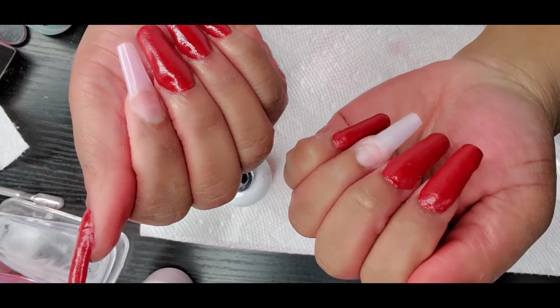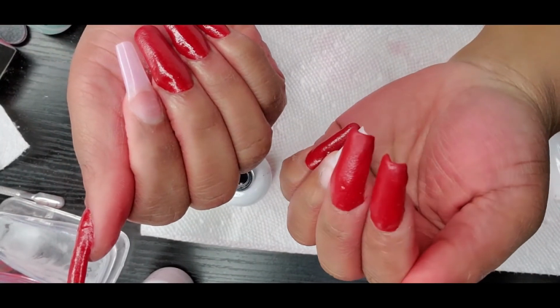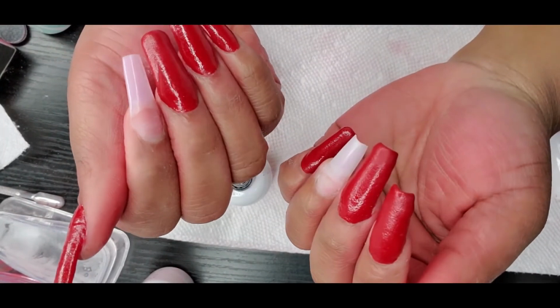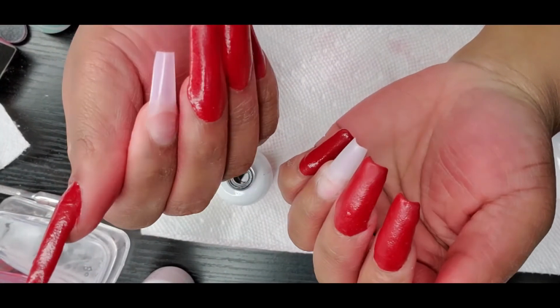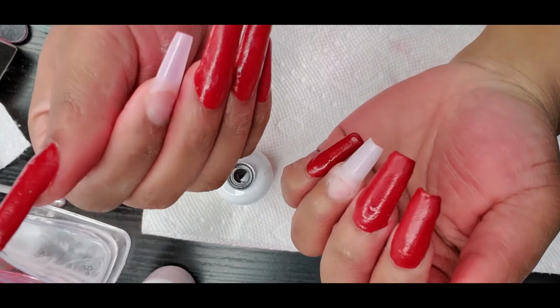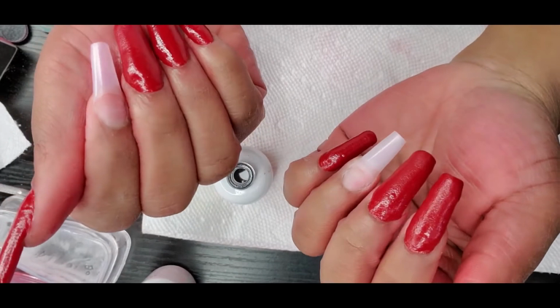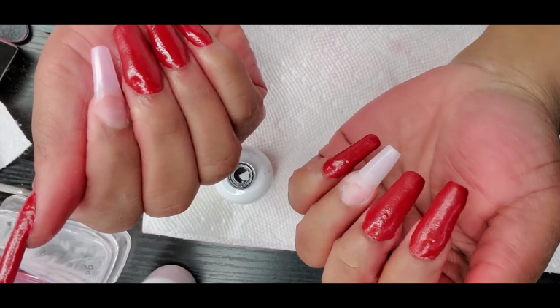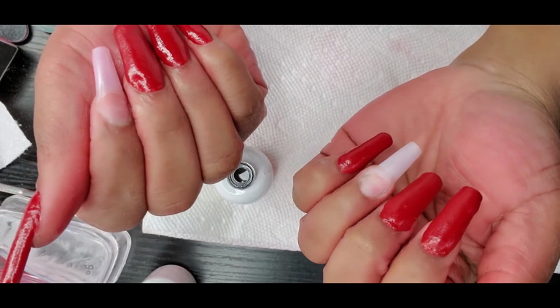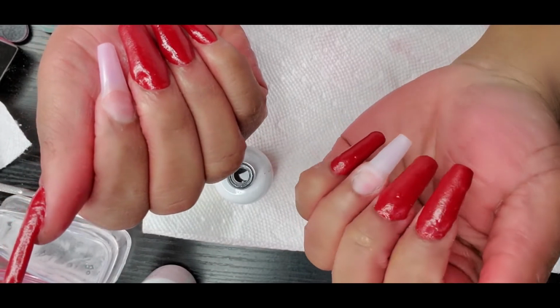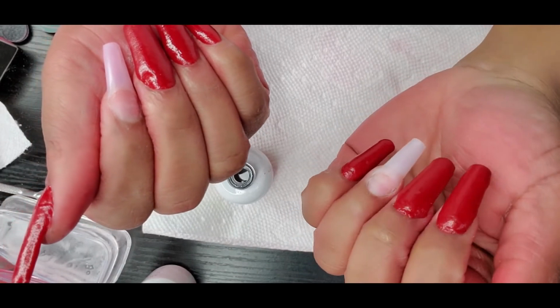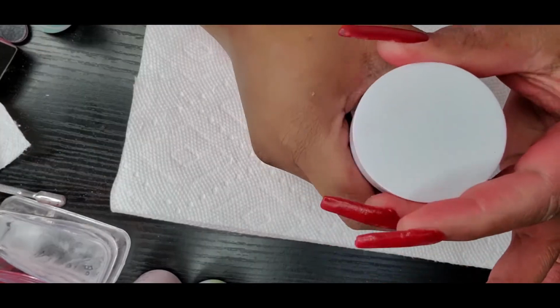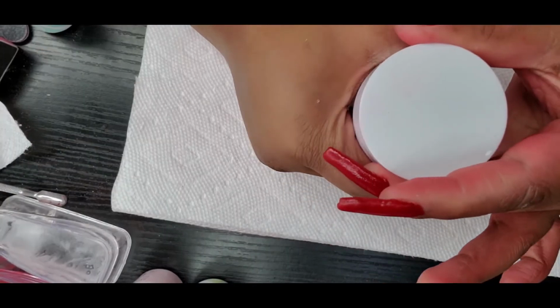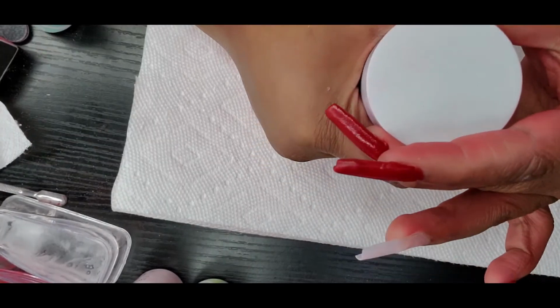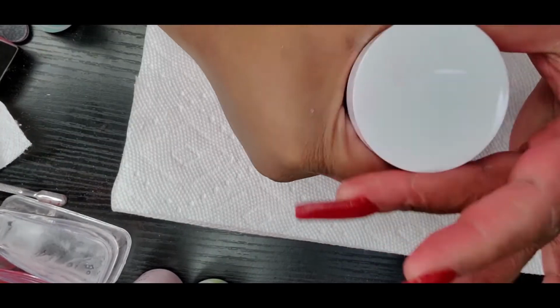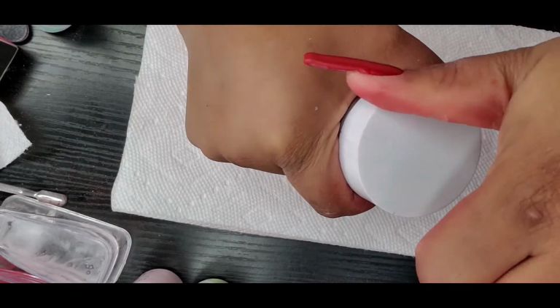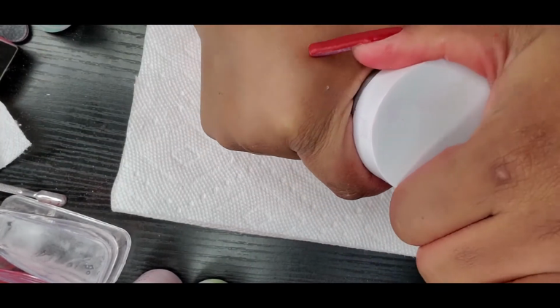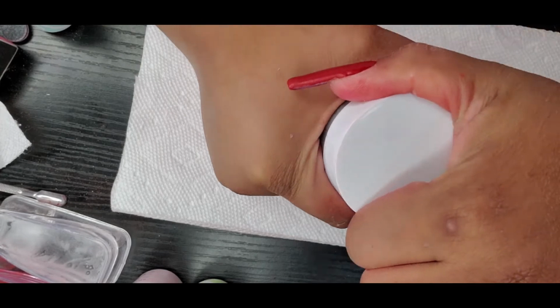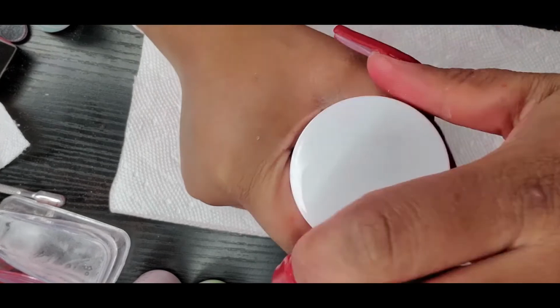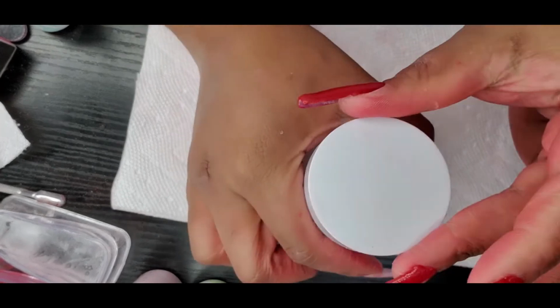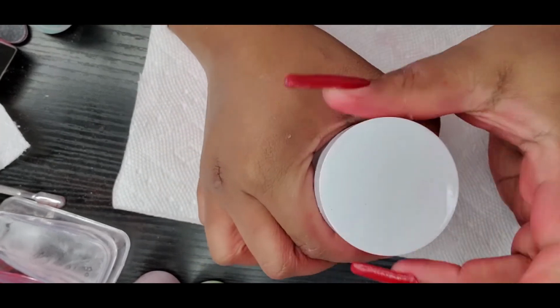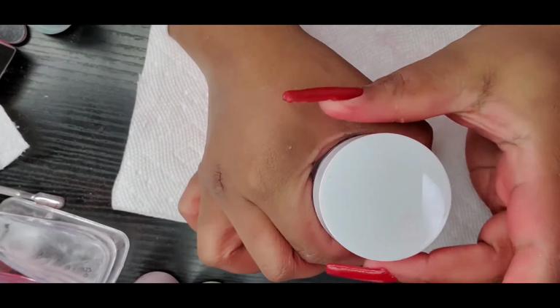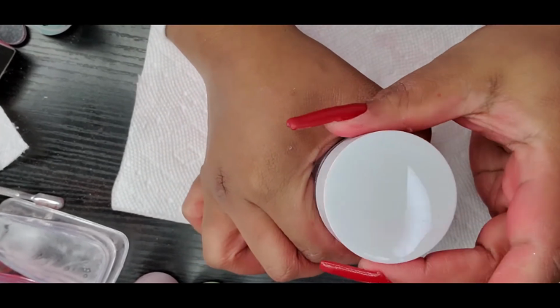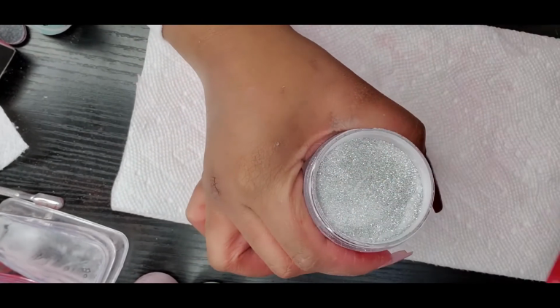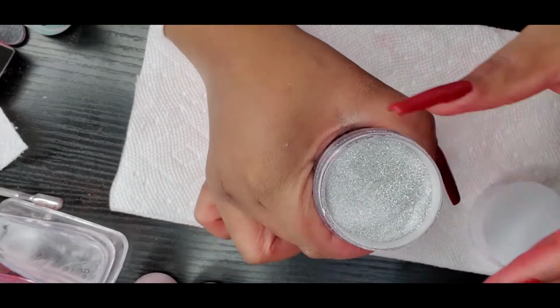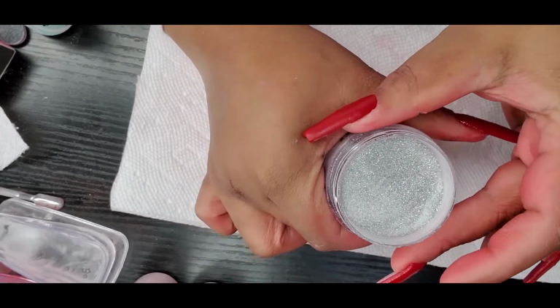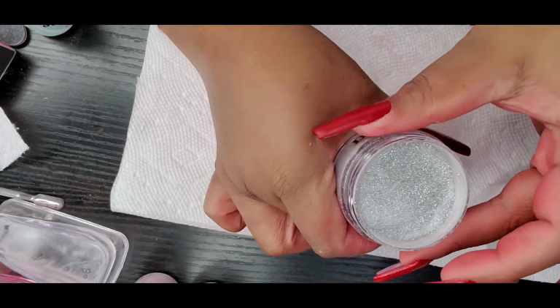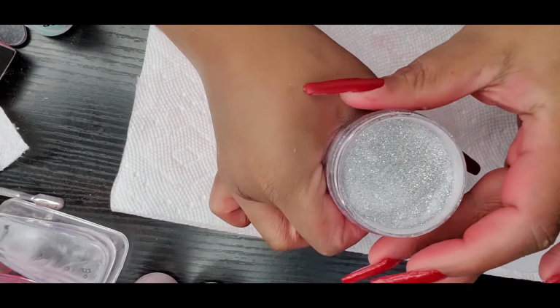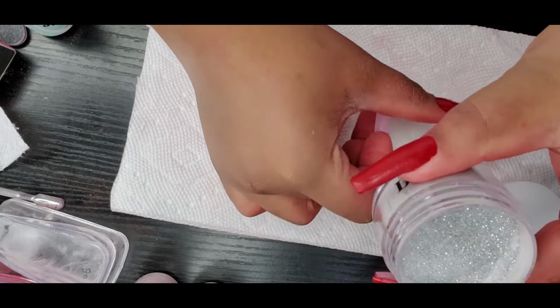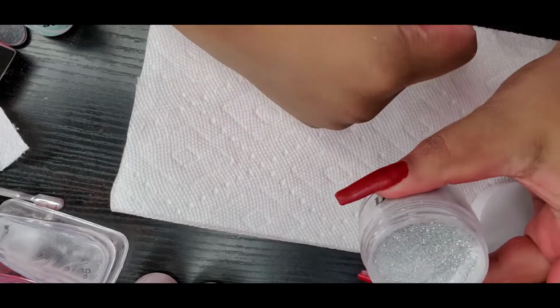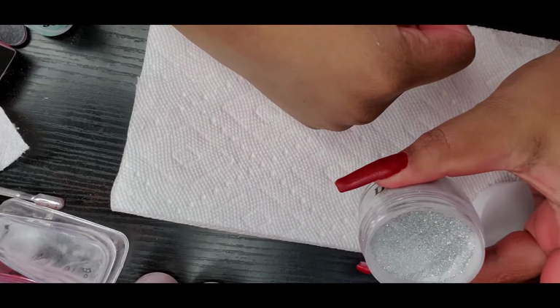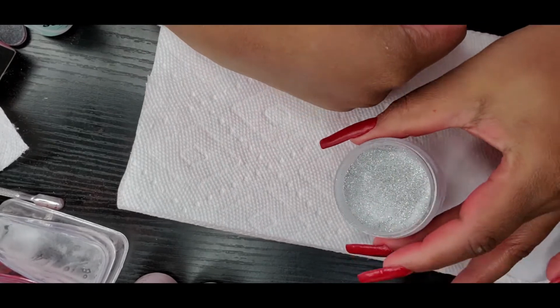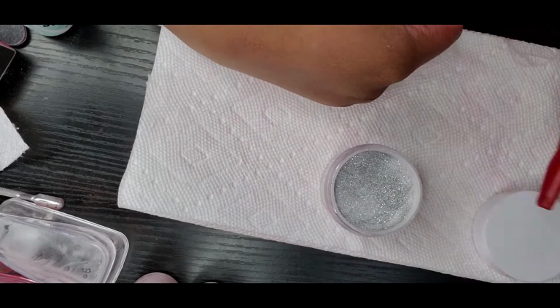This is what the nails look like after I've applied the activator. Now I'm going to go in with the silver glitter powder to apply to the other two fingers that I didn't put the red on.